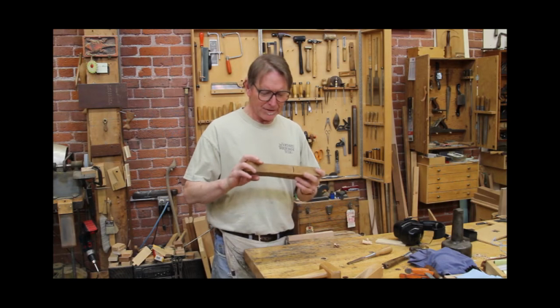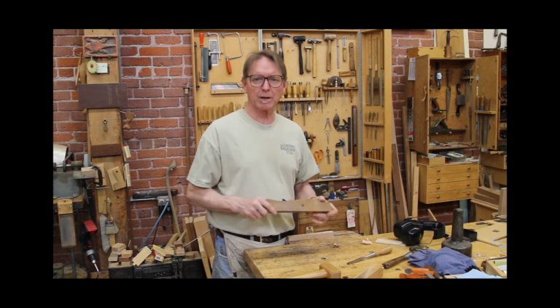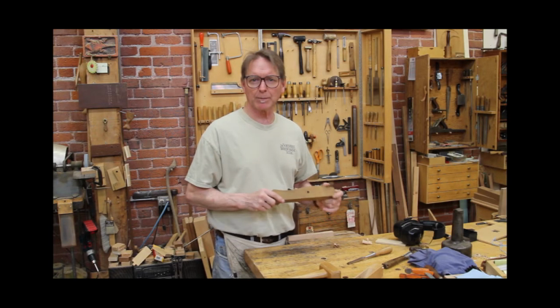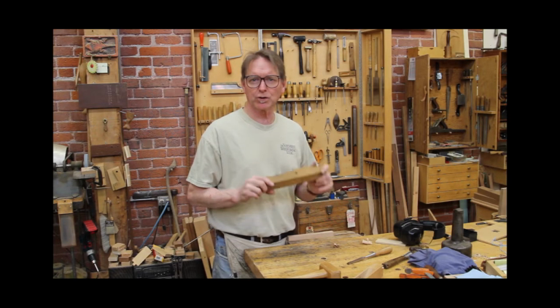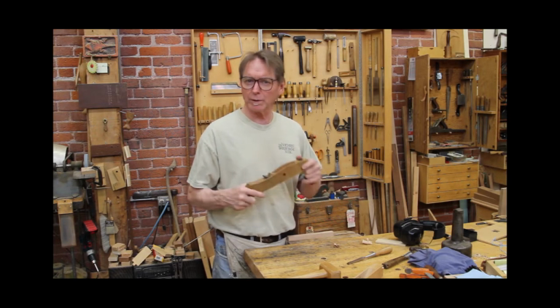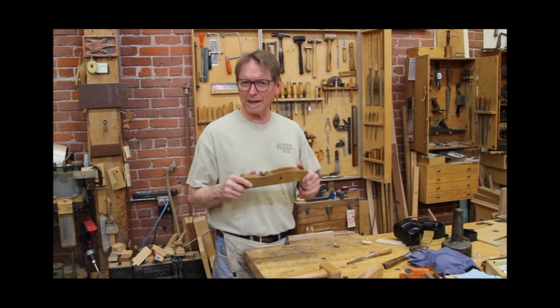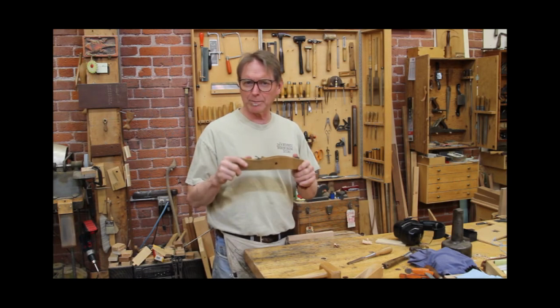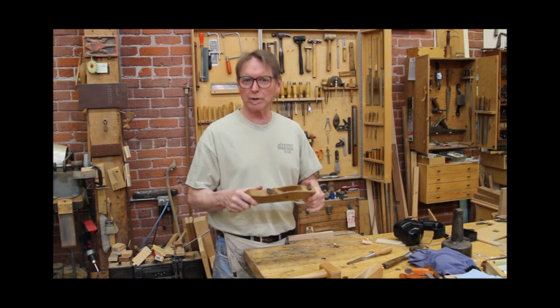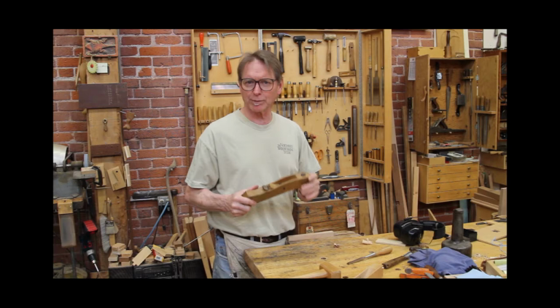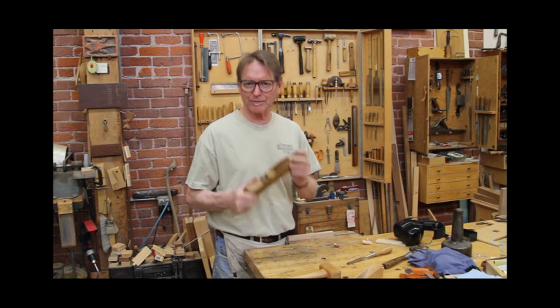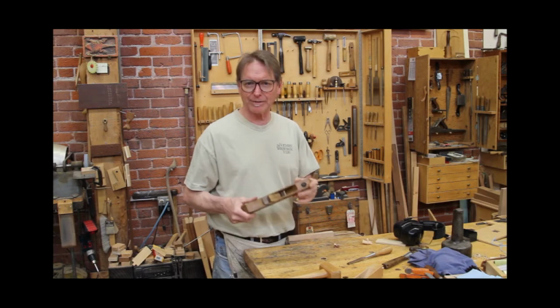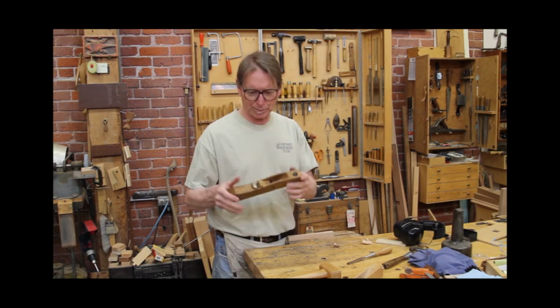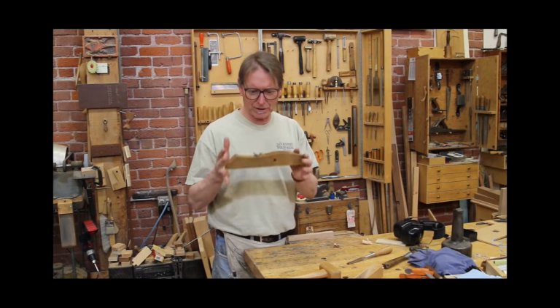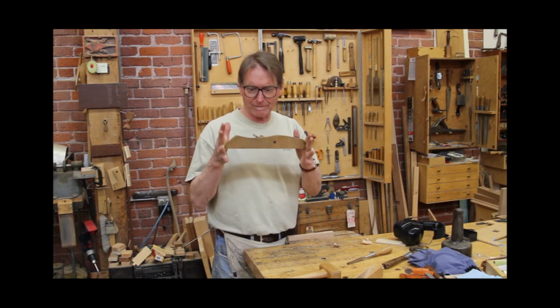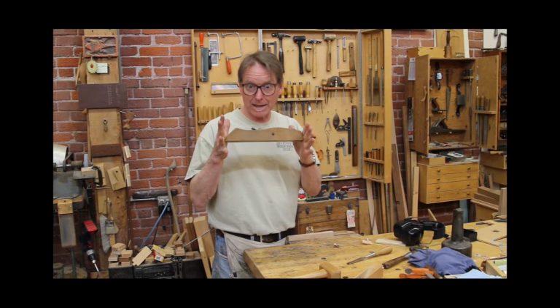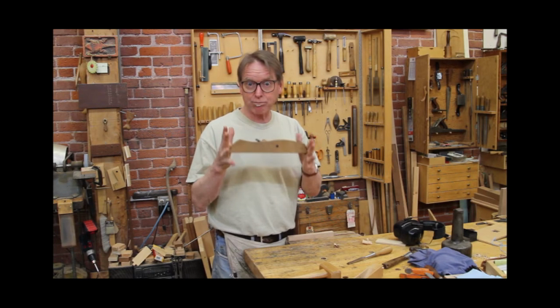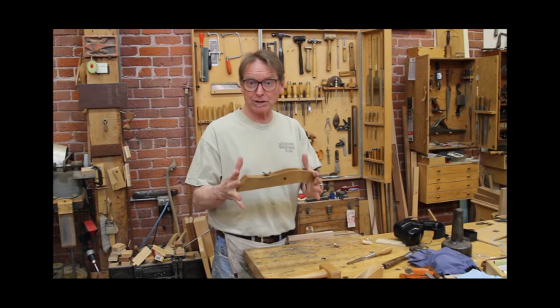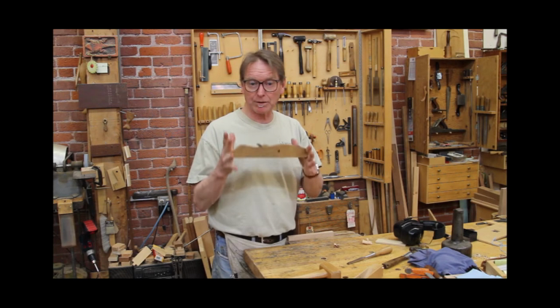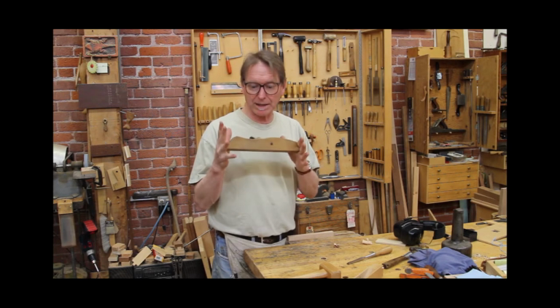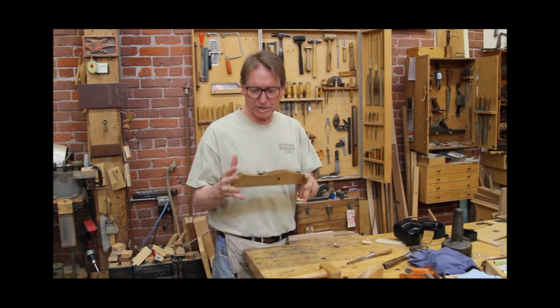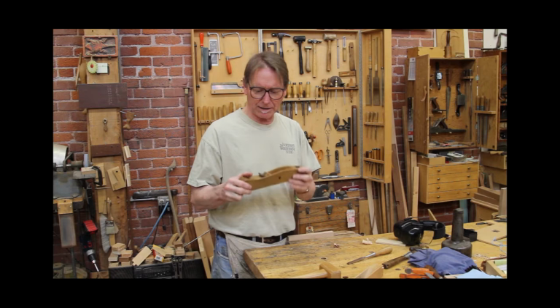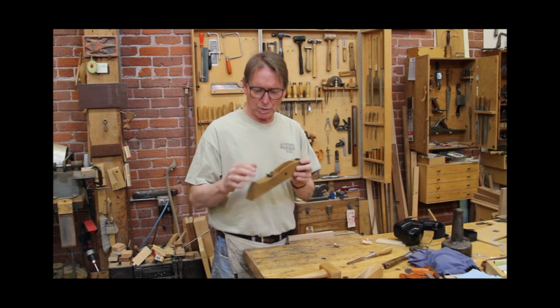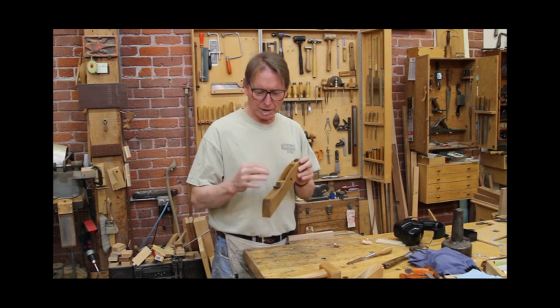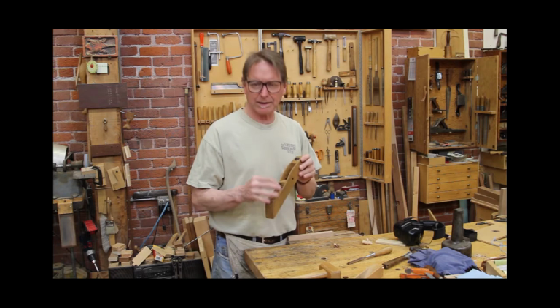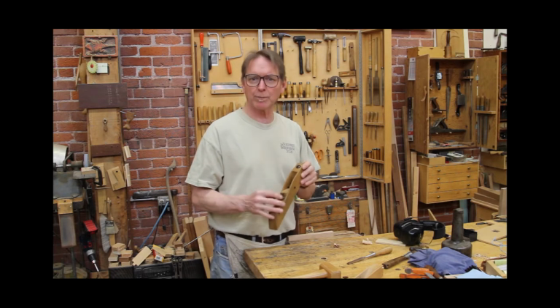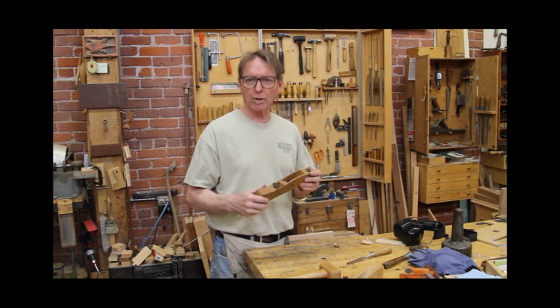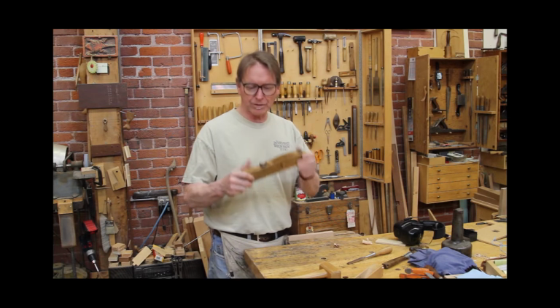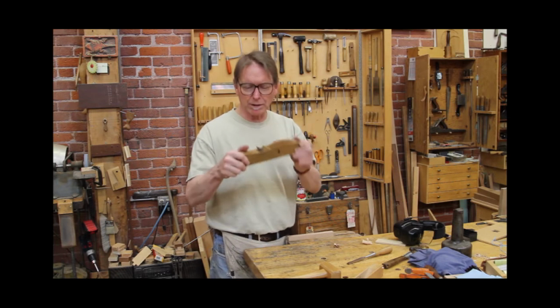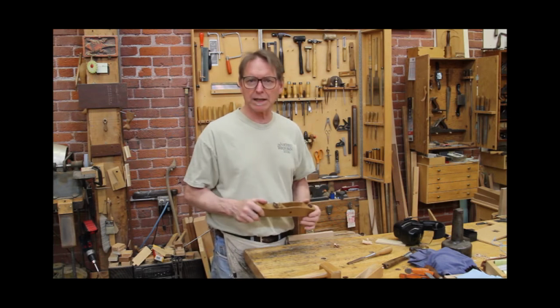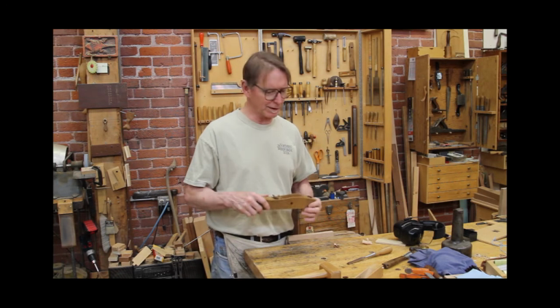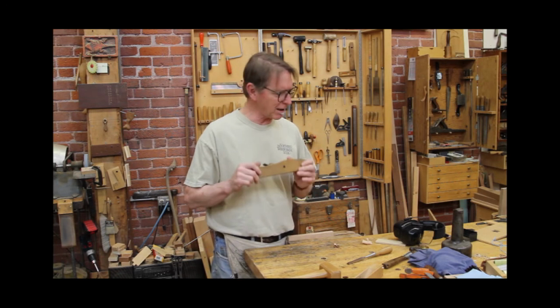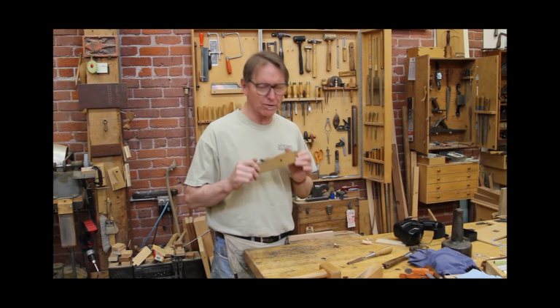This summer, coming up this June, we've got a class in making wooden hand planes. It's a five-day exploration of plane geometry and design. We're going to be hardening and tempering our own irons and building wooden hand planes. They are great.